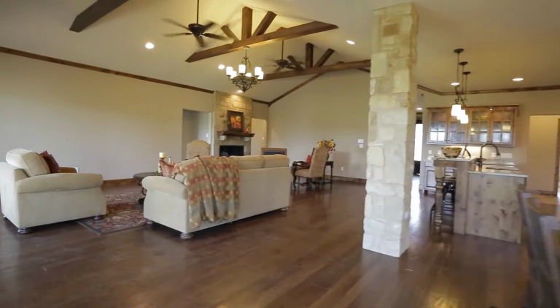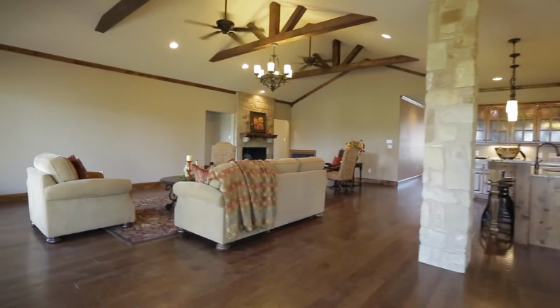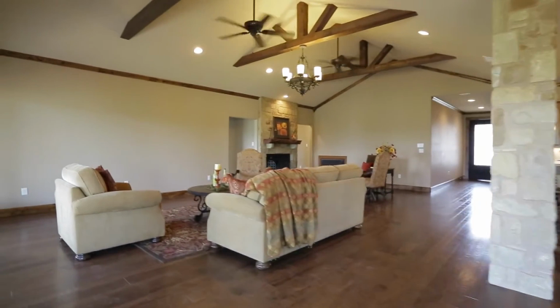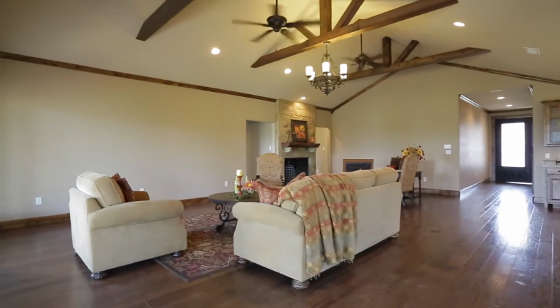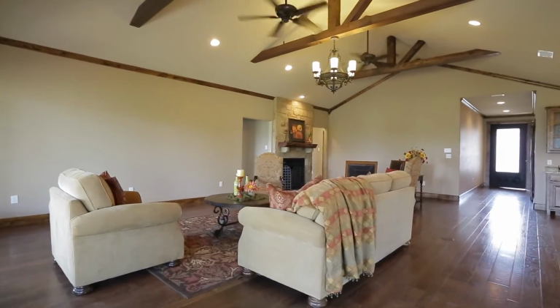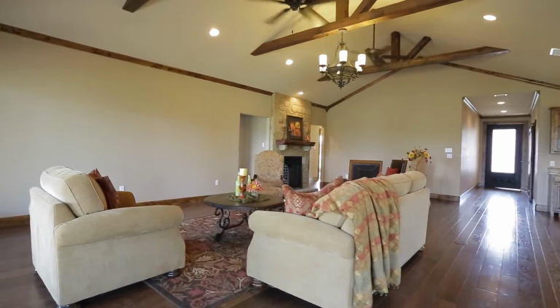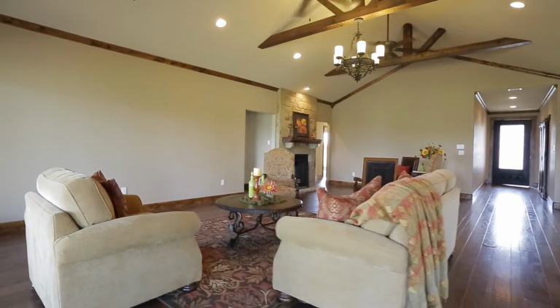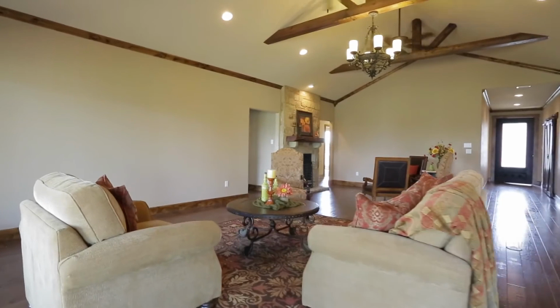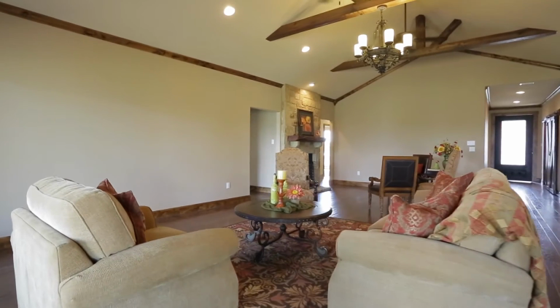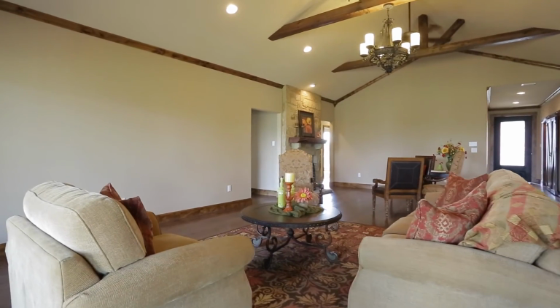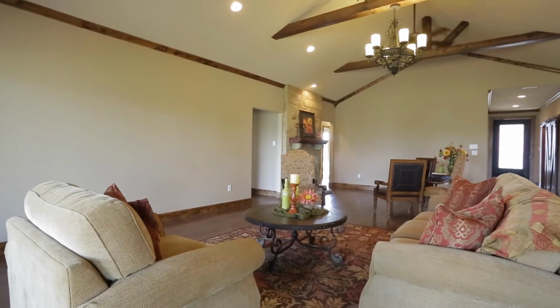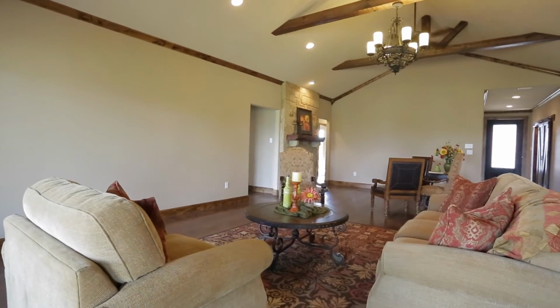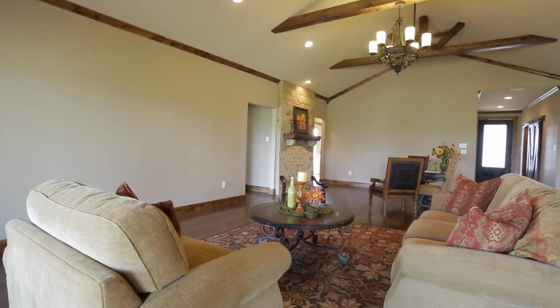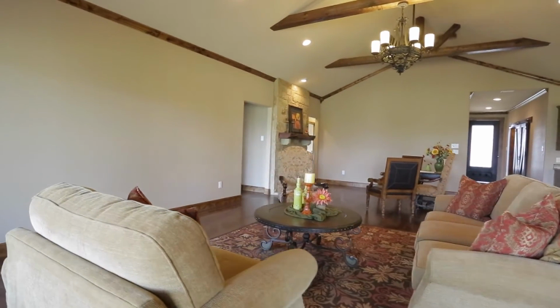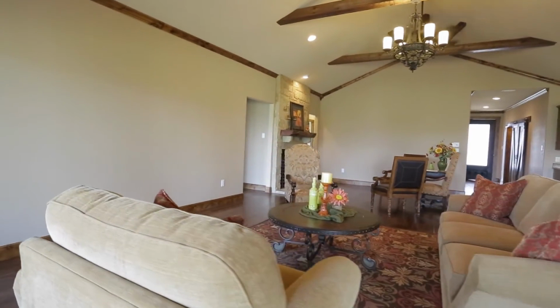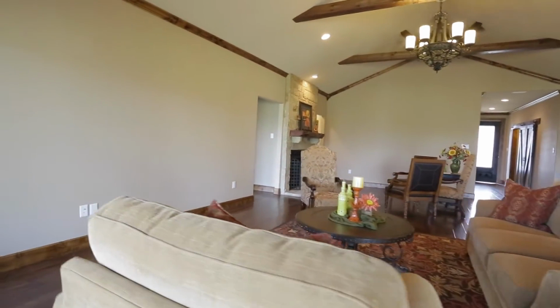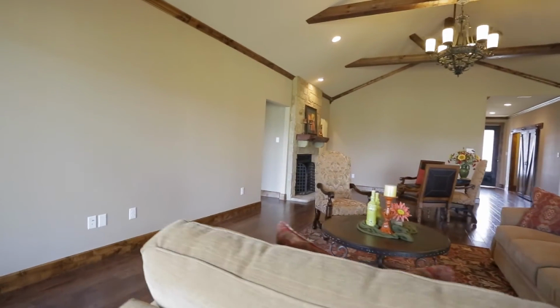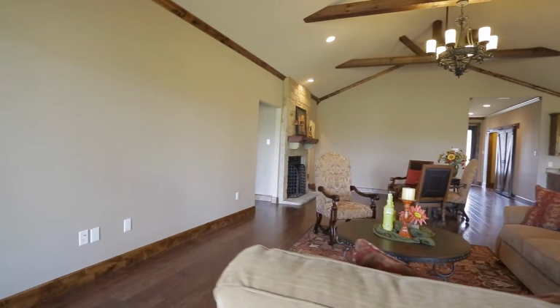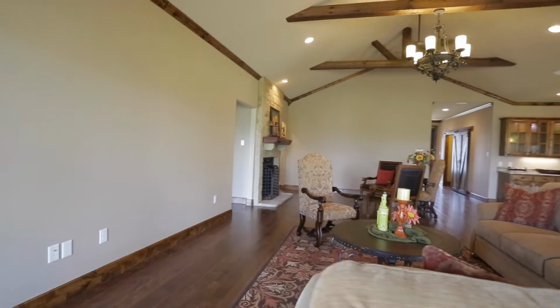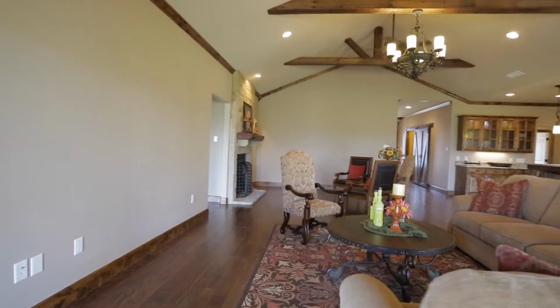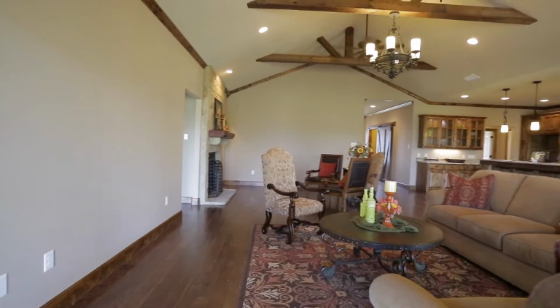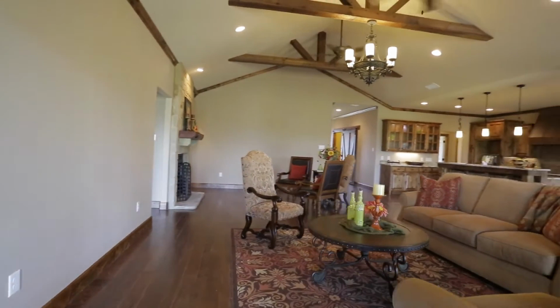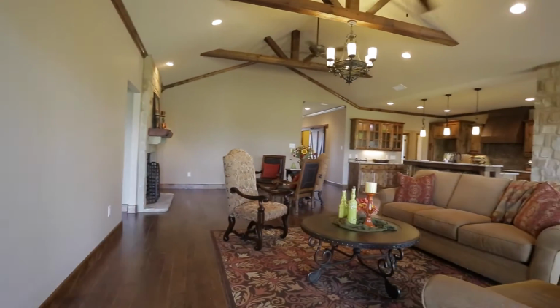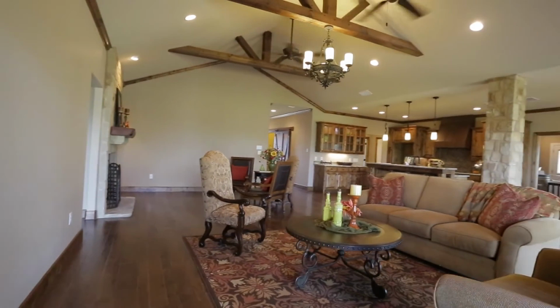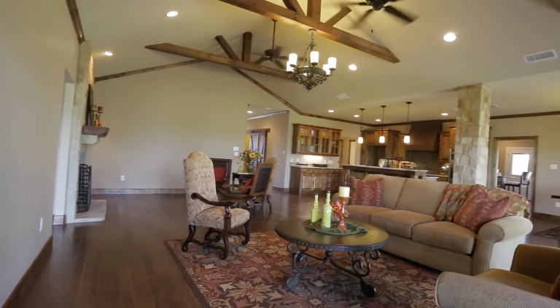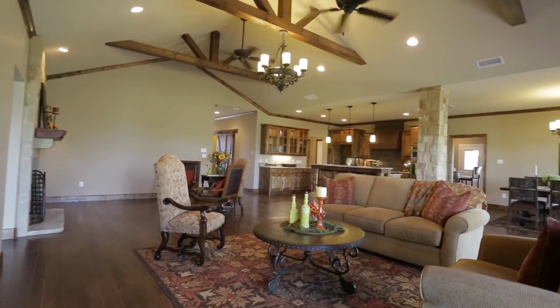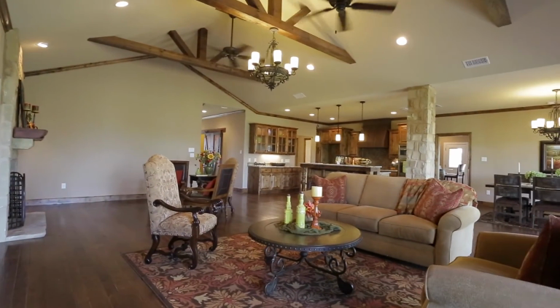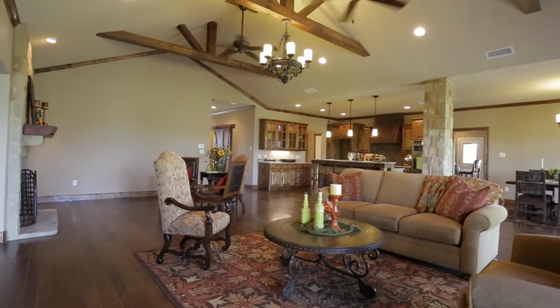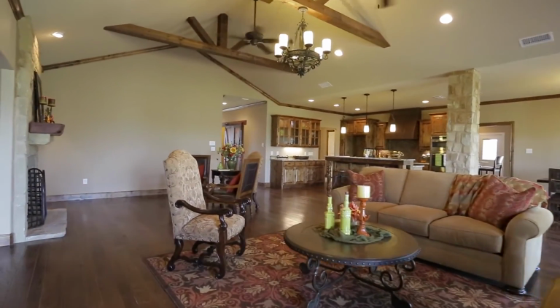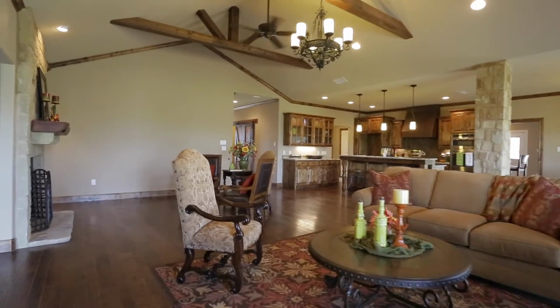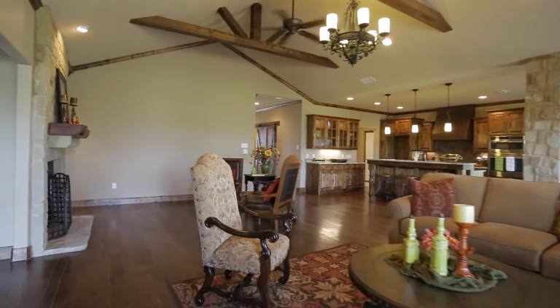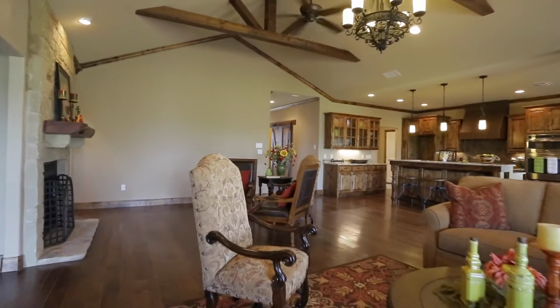As you walk into the large living area, it's got beautiful beam ceilings — they're high and arched. There's lots of room for company and TV. This is a house that would work wonders while you're entertaining.